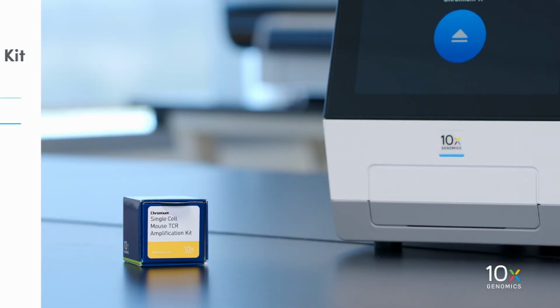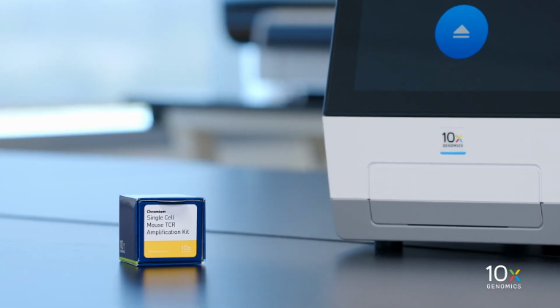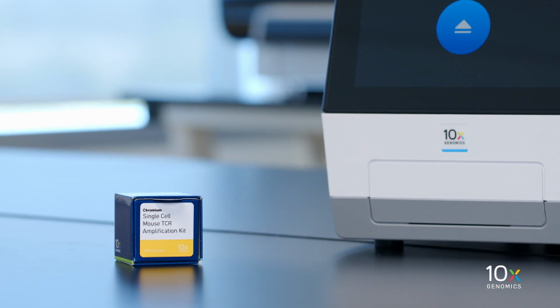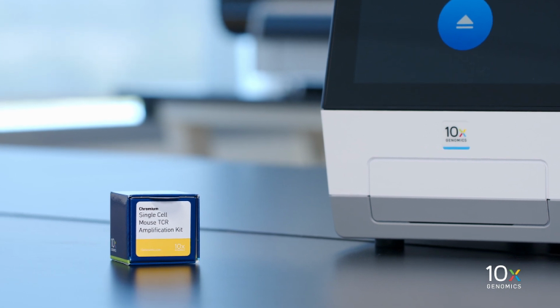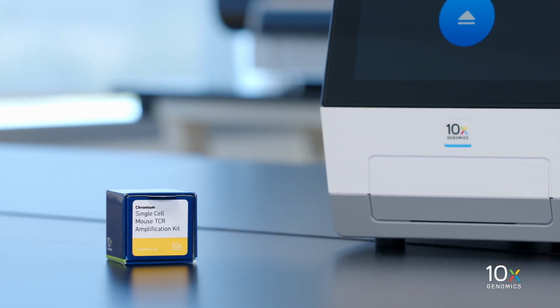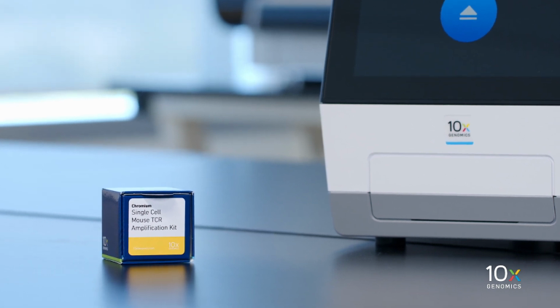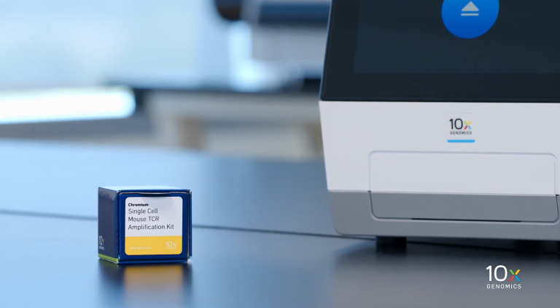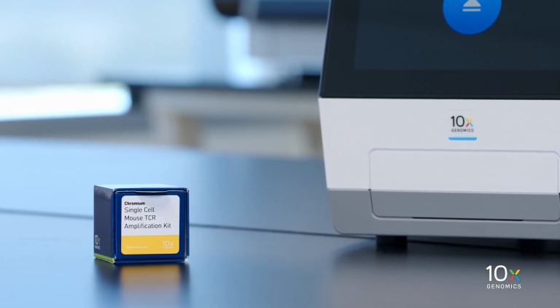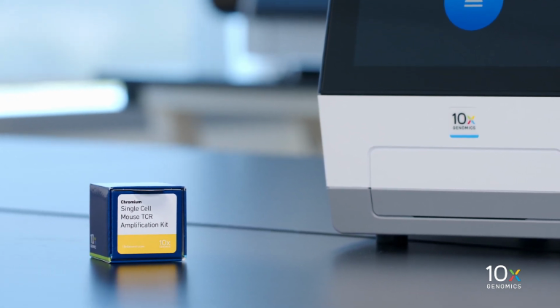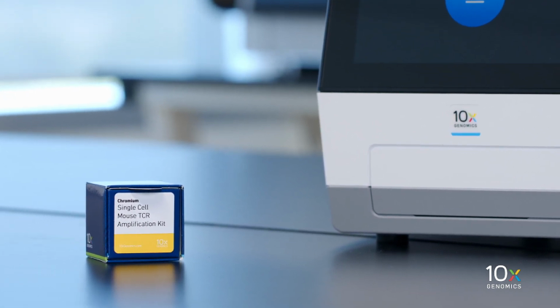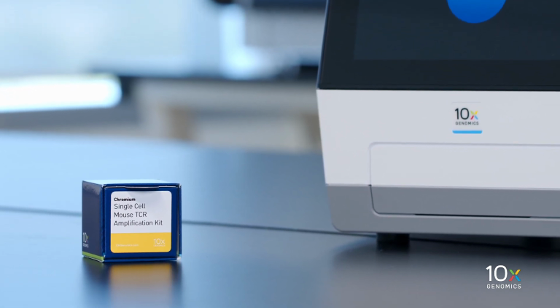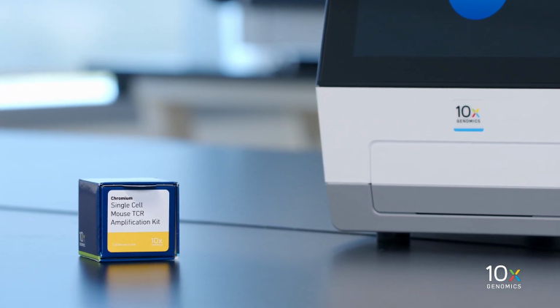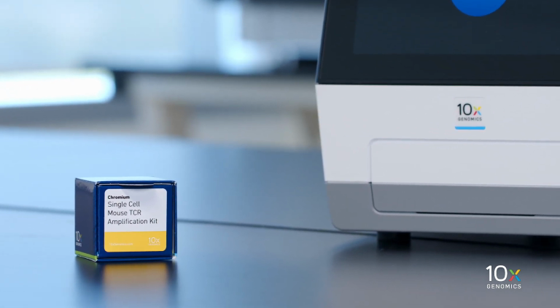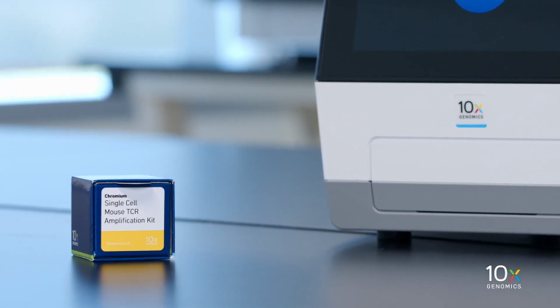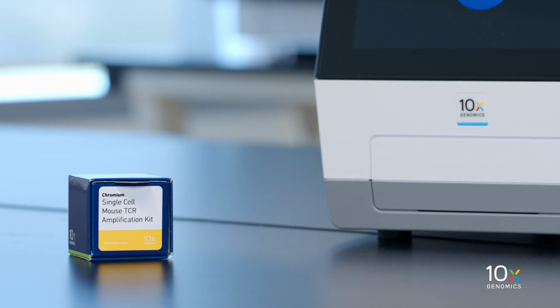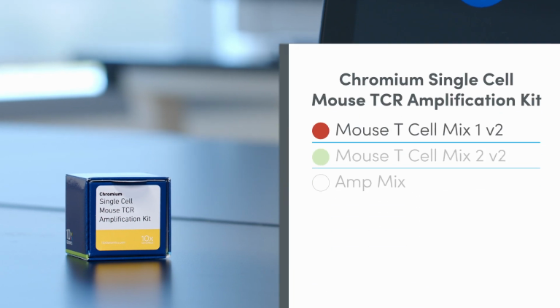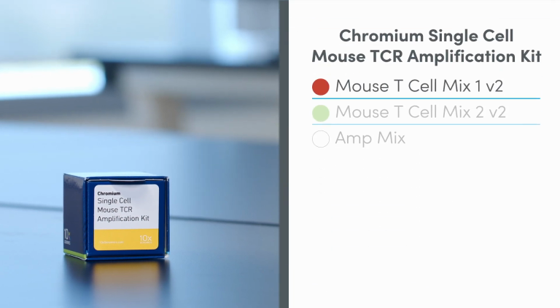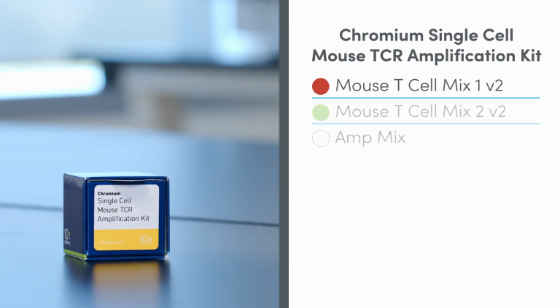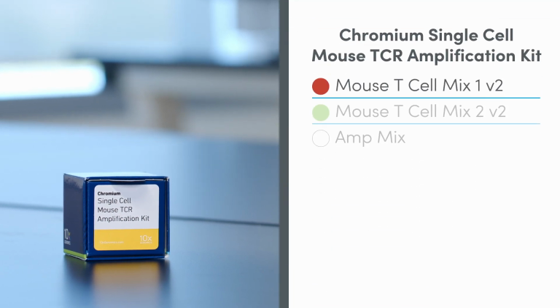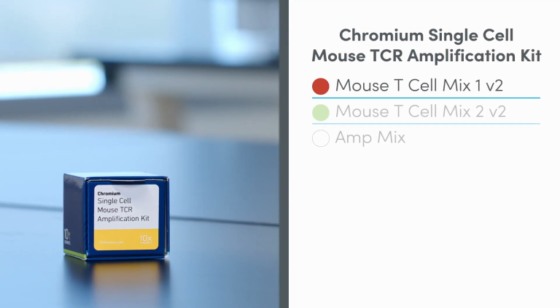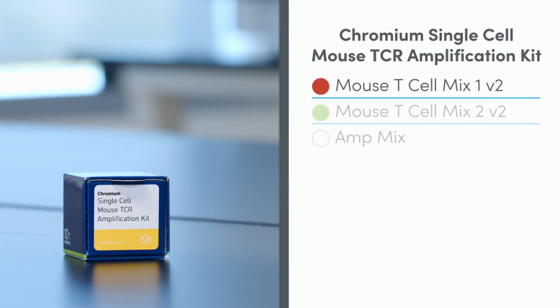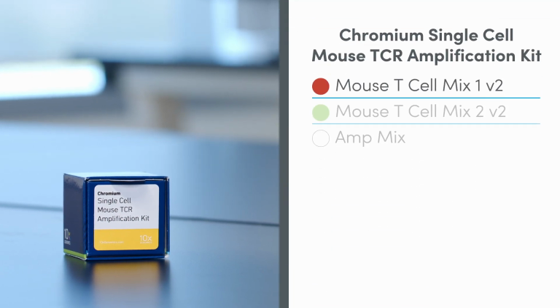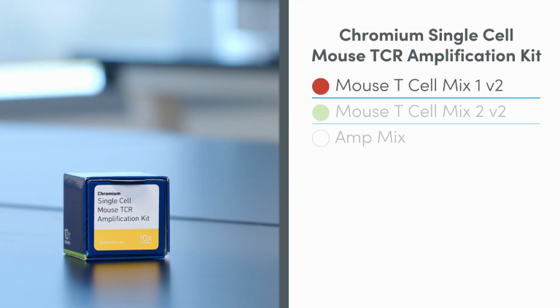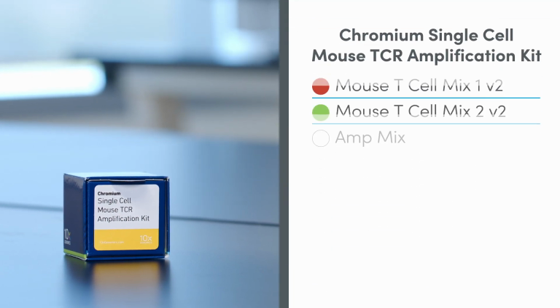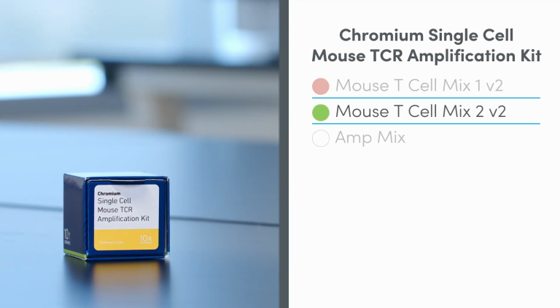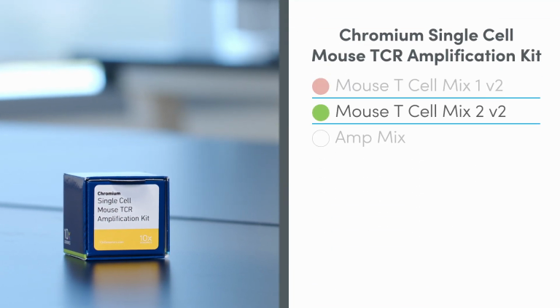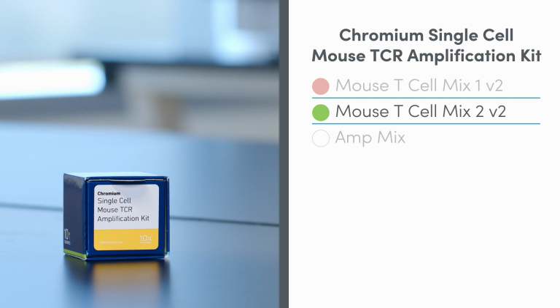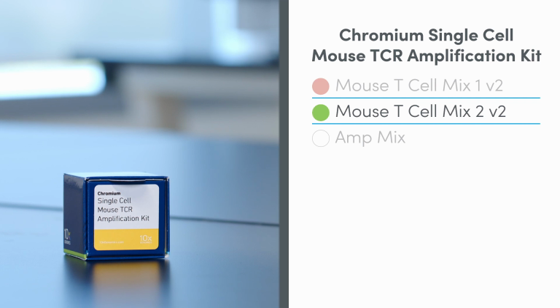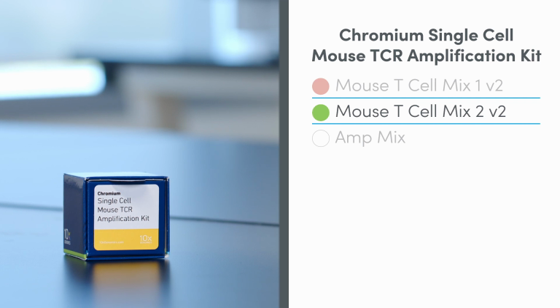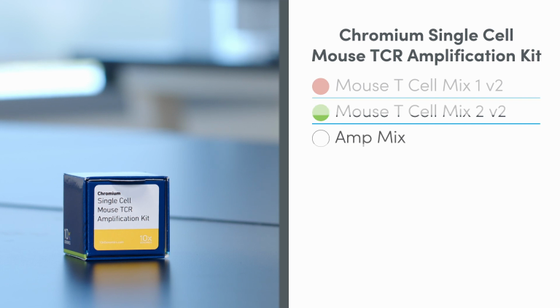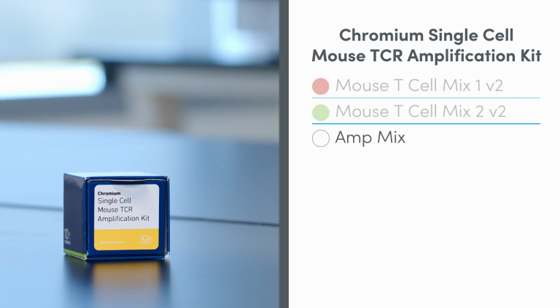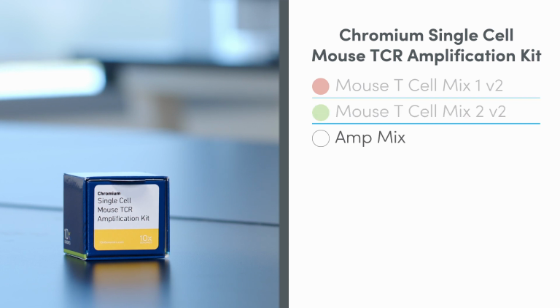The Chromium Single Cell Mouse TCR Amplification Kit is stored at minus 20 degrees Celsius and contains Mouse T-Cell Mix 1 V2, Mouse T-Cell Mix 2 V2, and AmpMix.